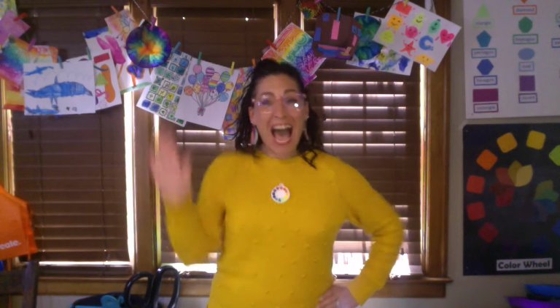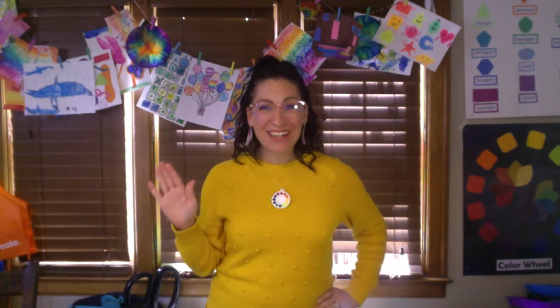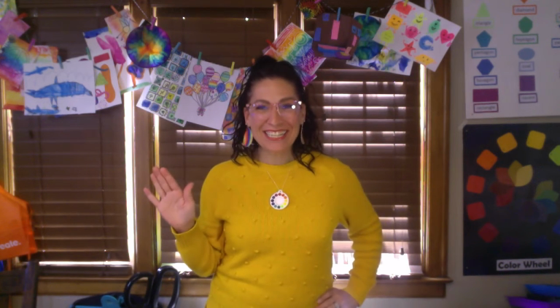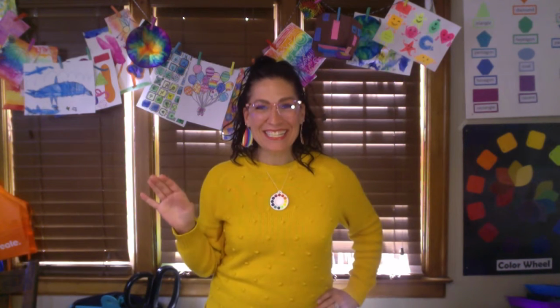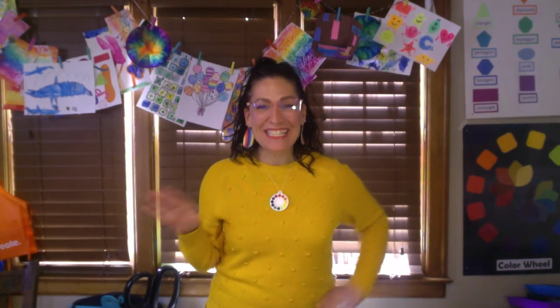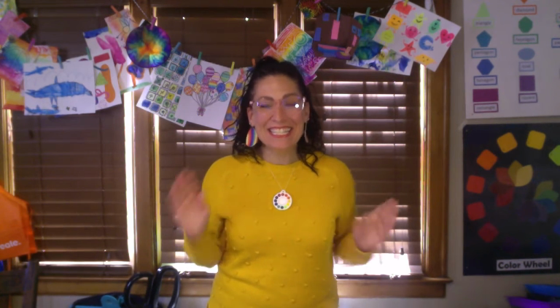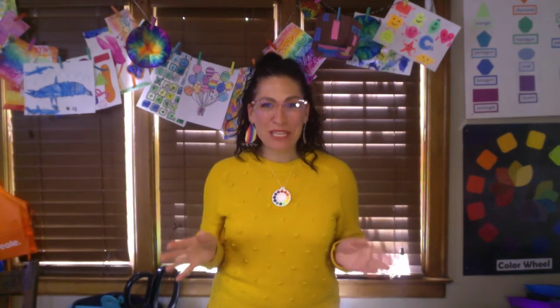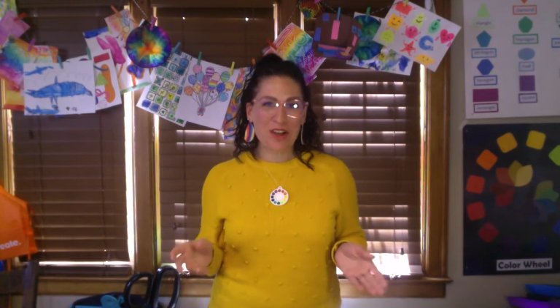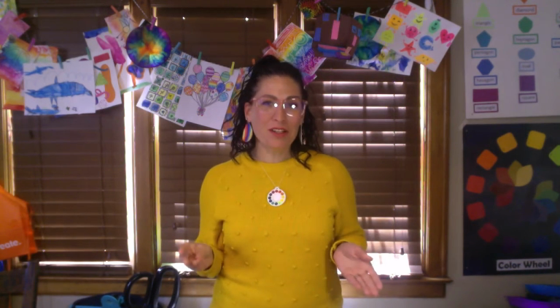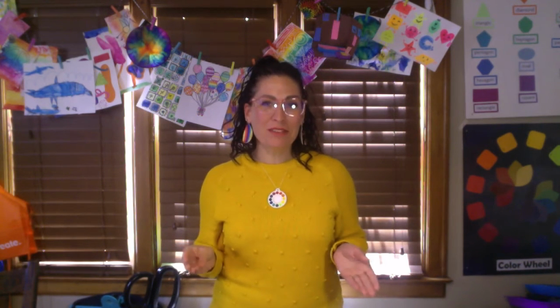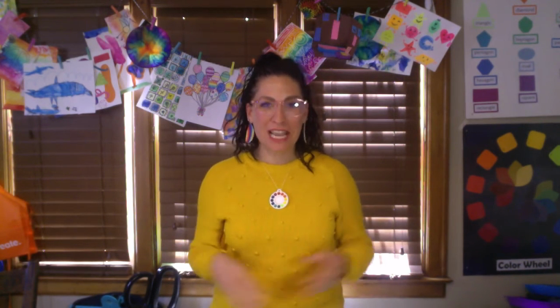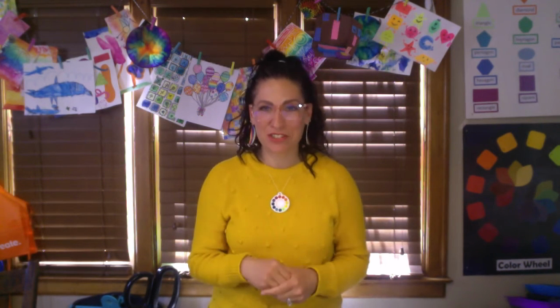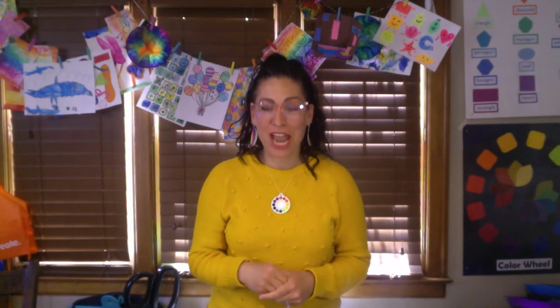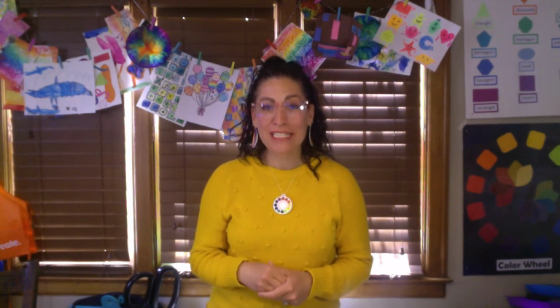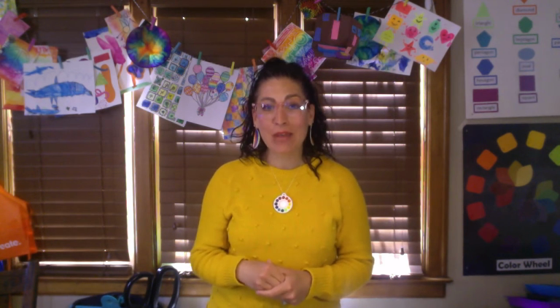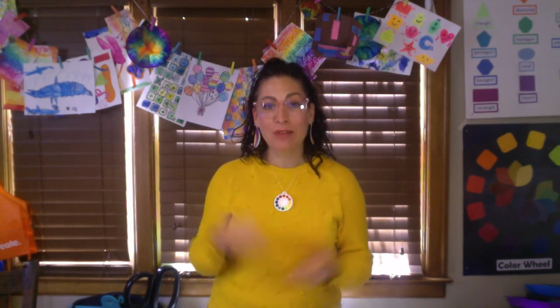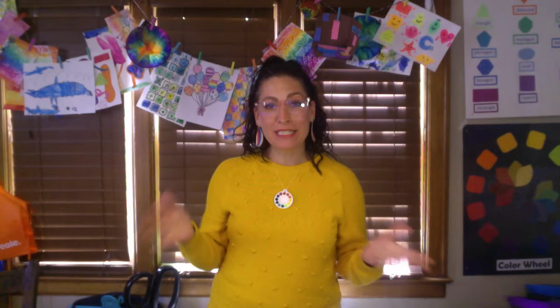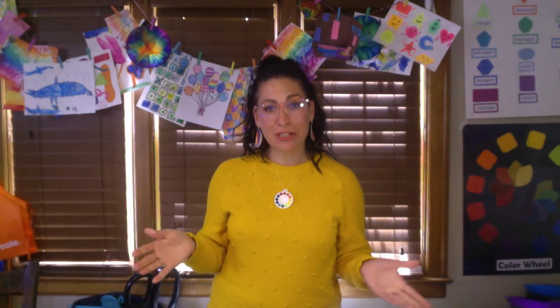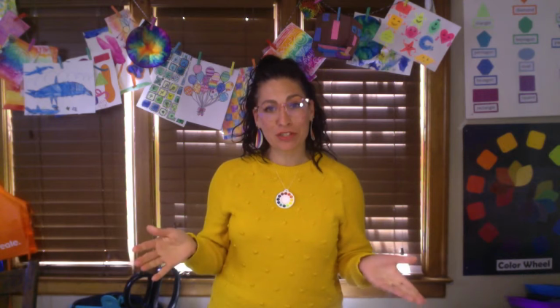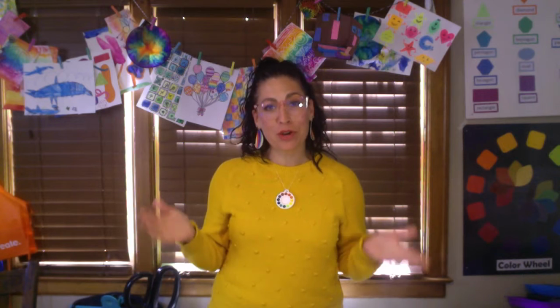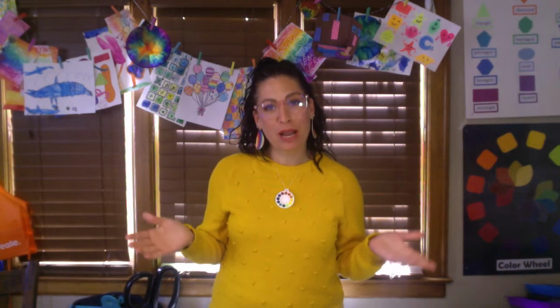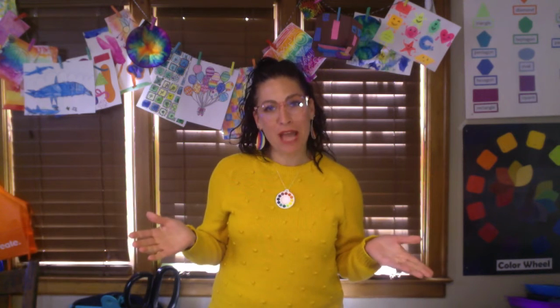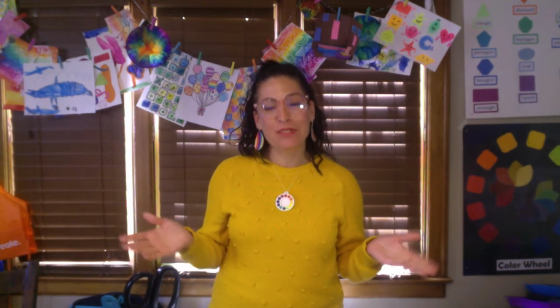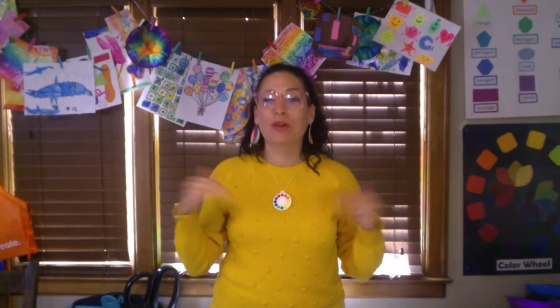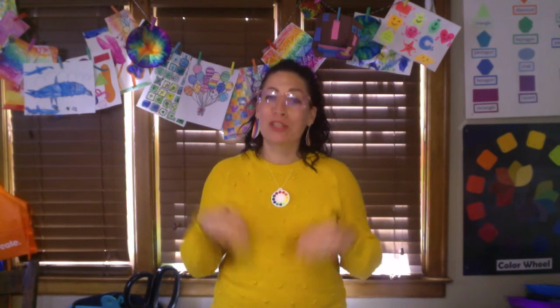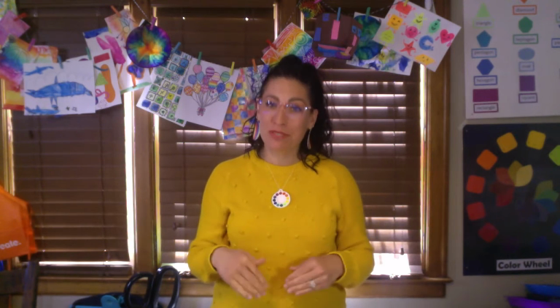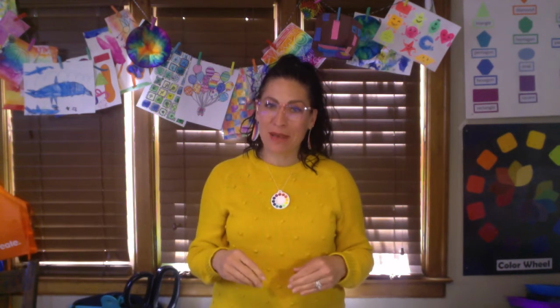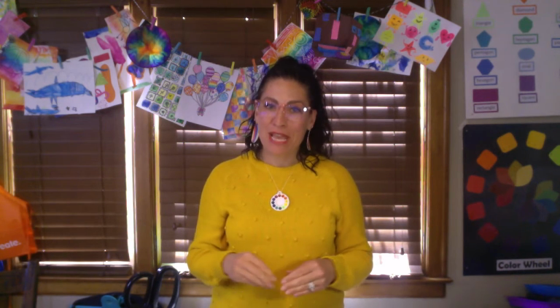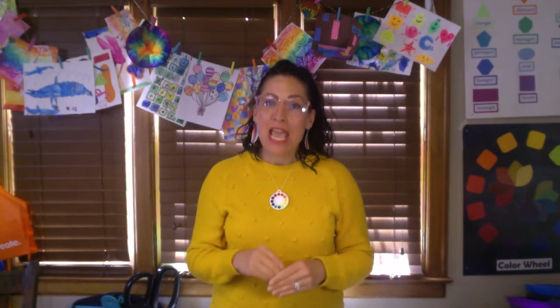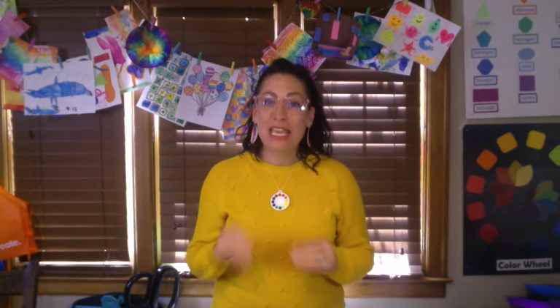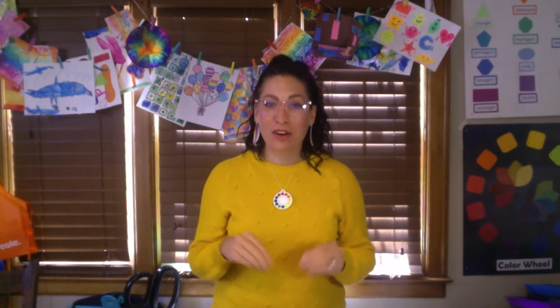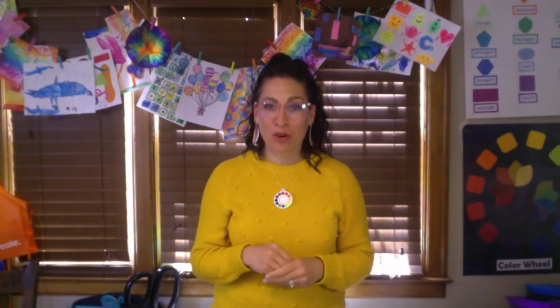Hi artists! This week is all about texture. Today we're finding textures around the house and we're going to use them in our artwork.